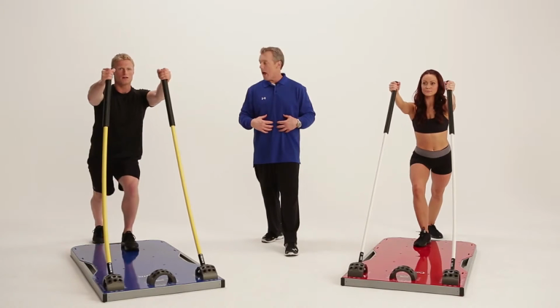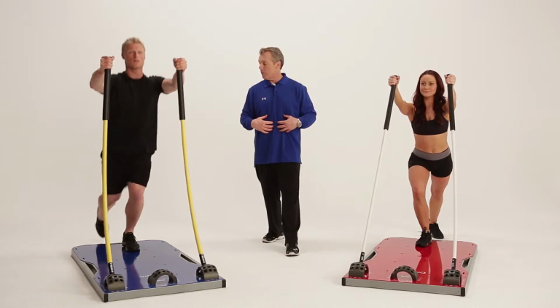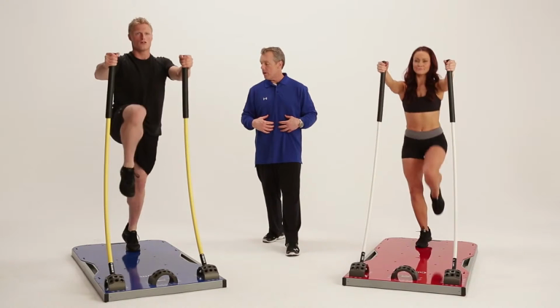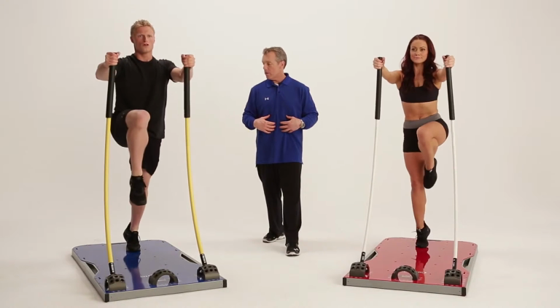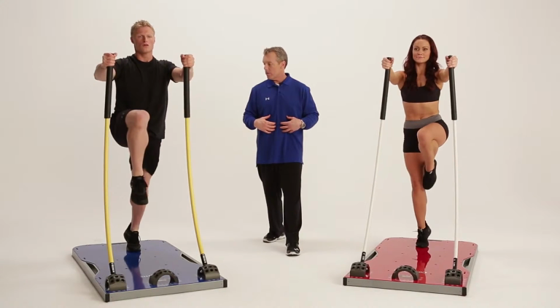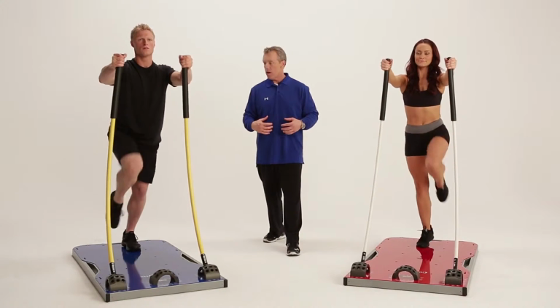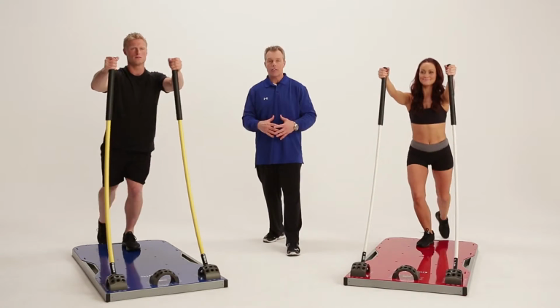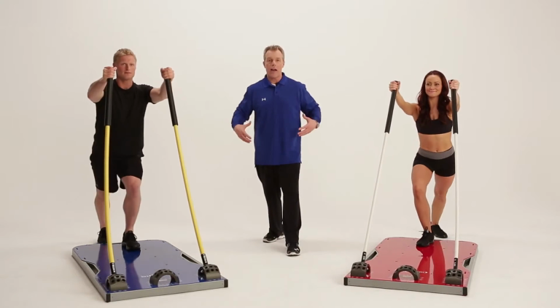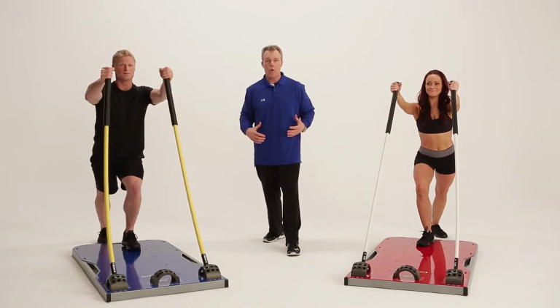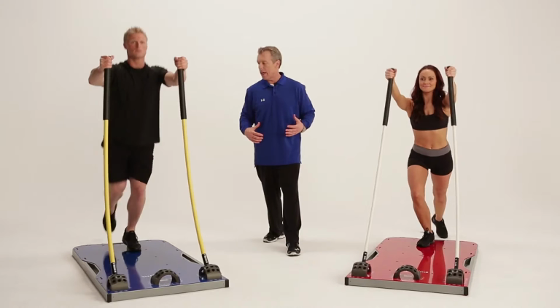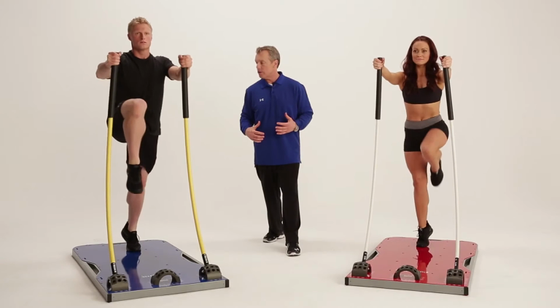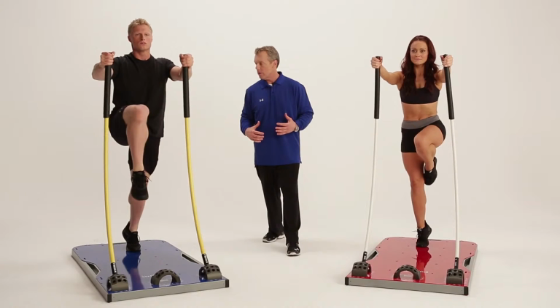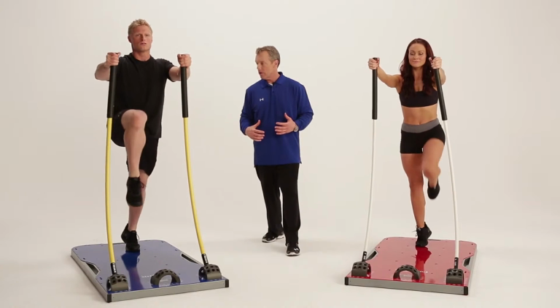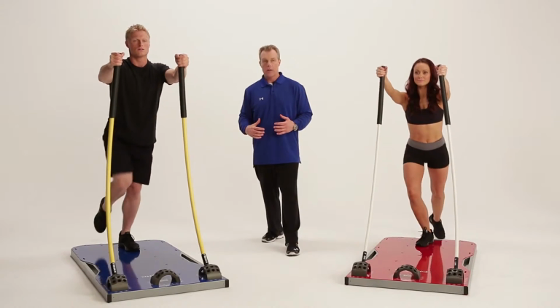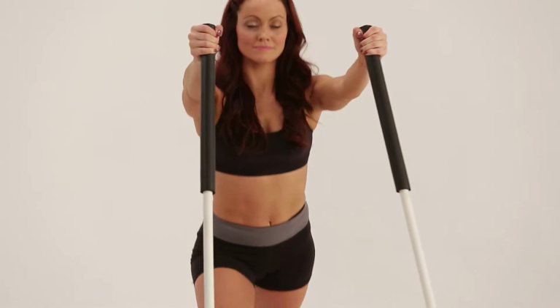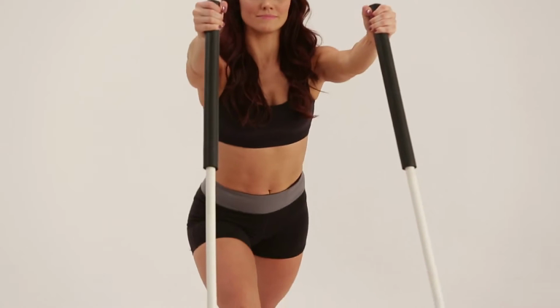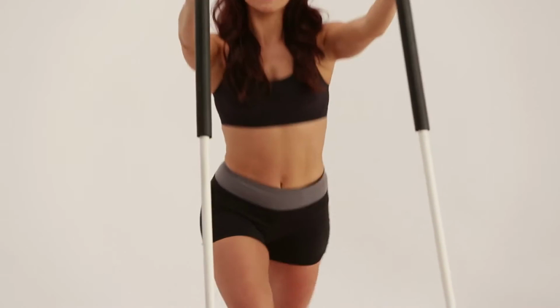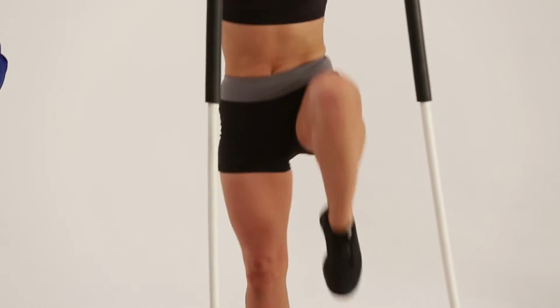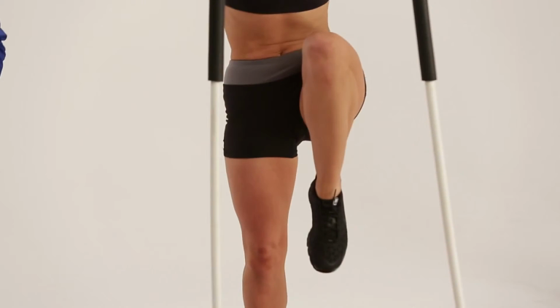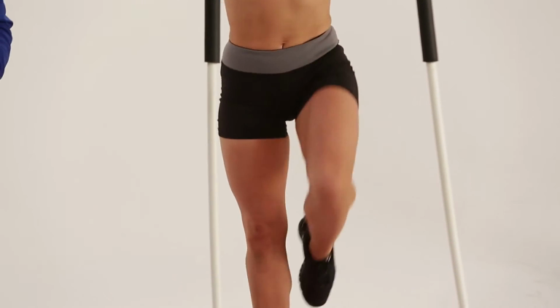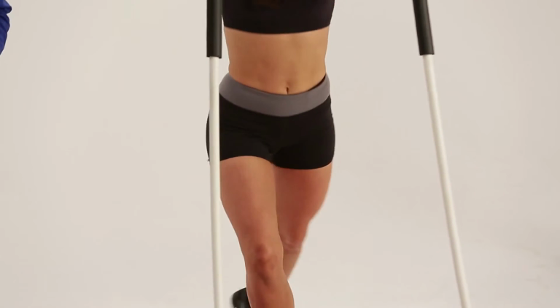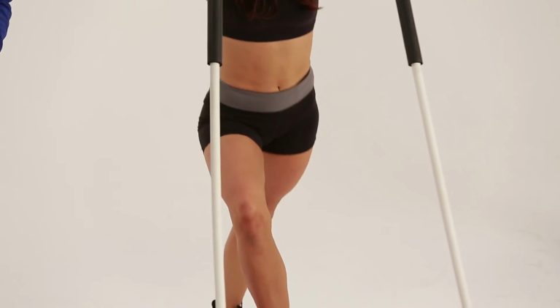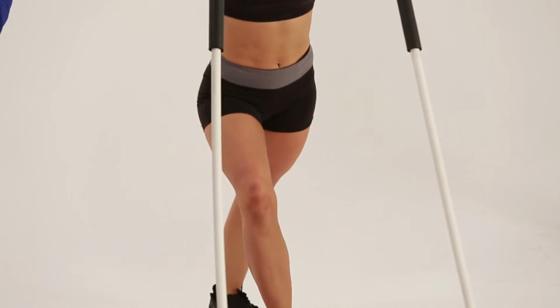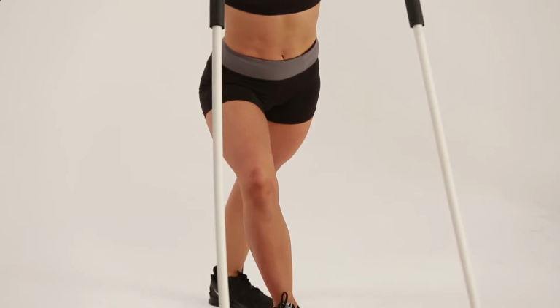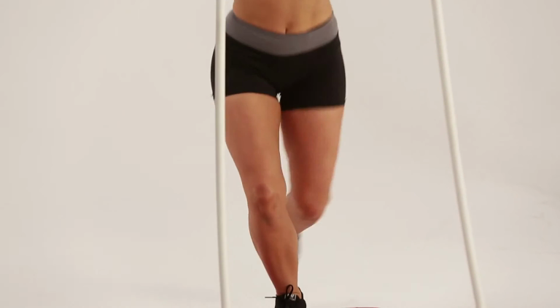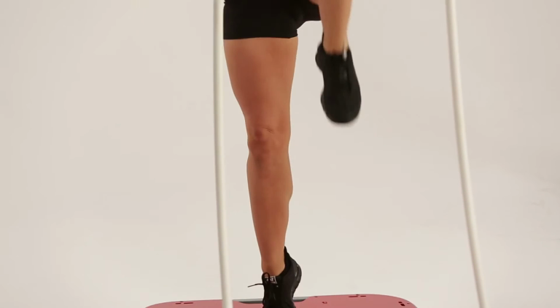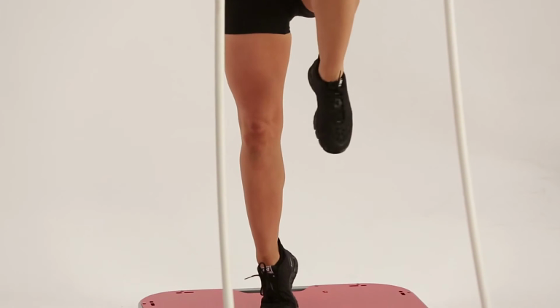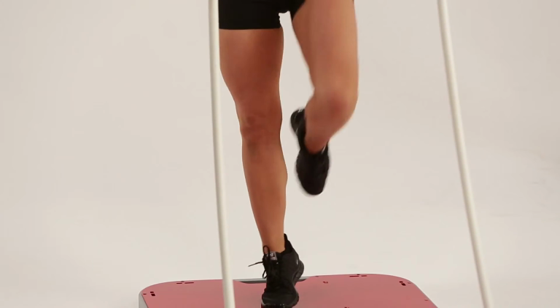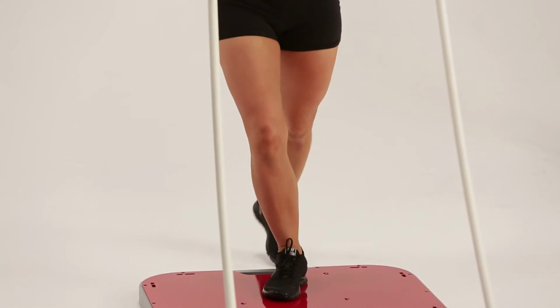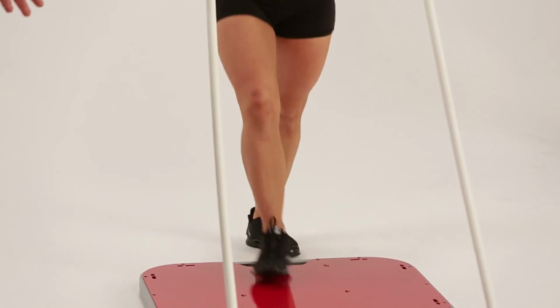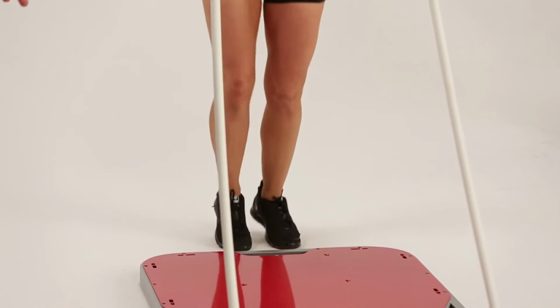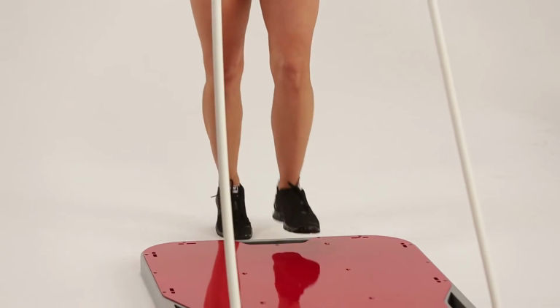Abs are going to fire — obviously the entire core is engaged. Drive up and through the rods. When you're done with the prescribed reps on one side, switch to the other side.